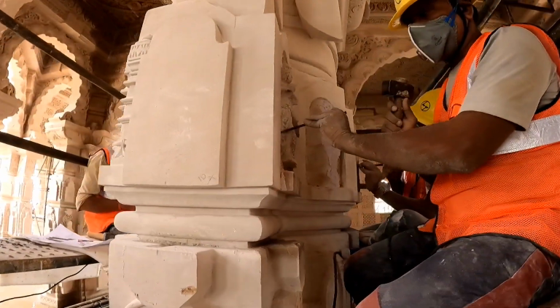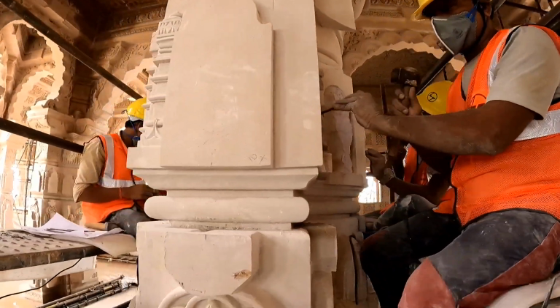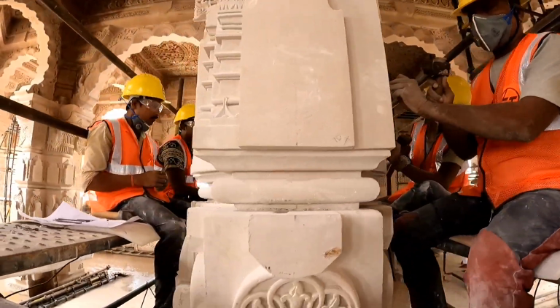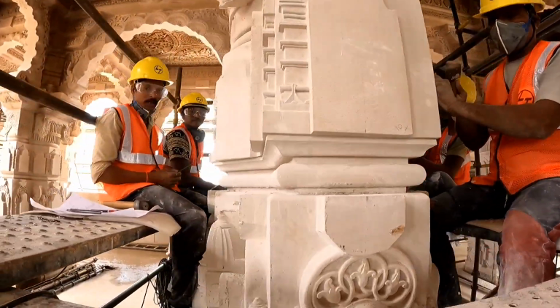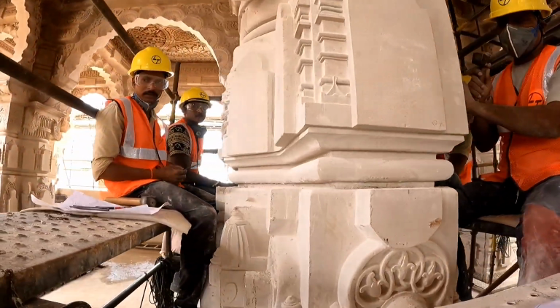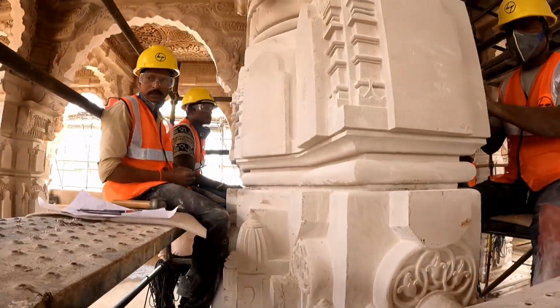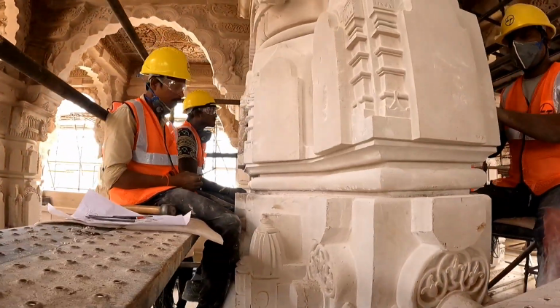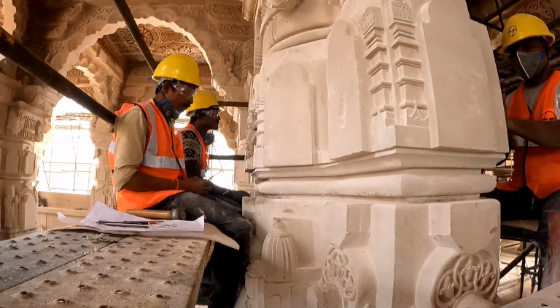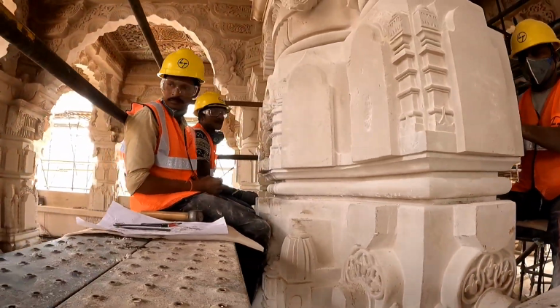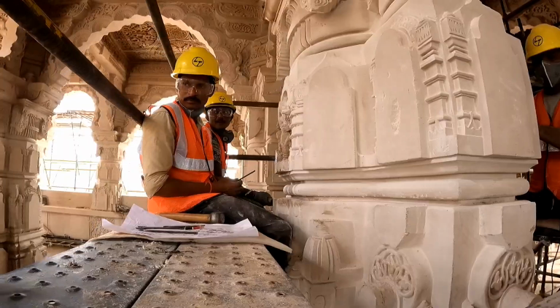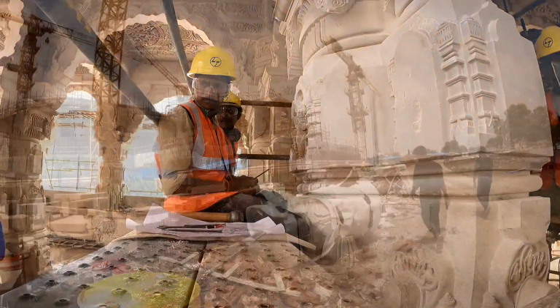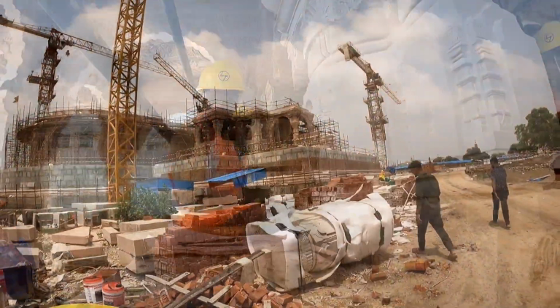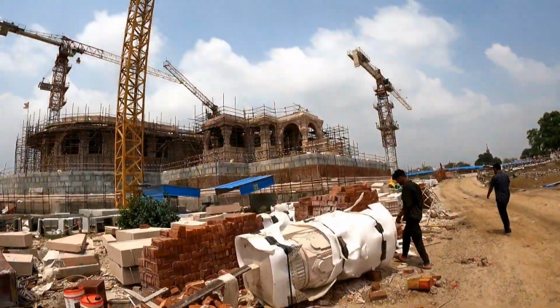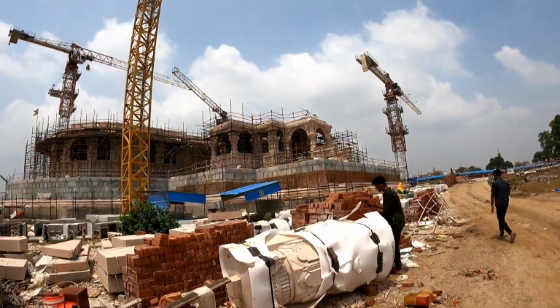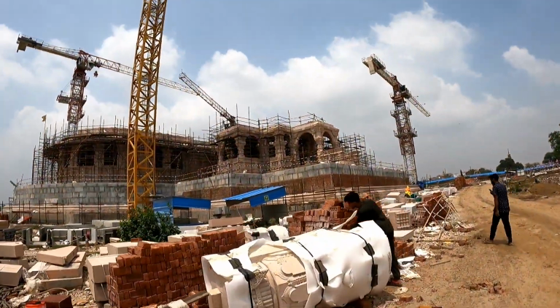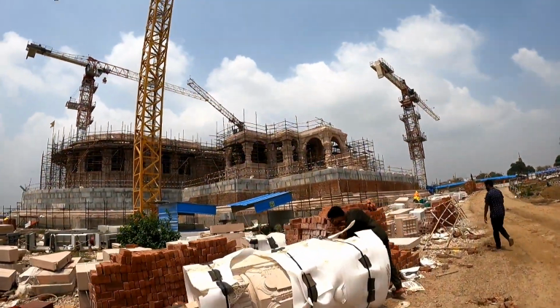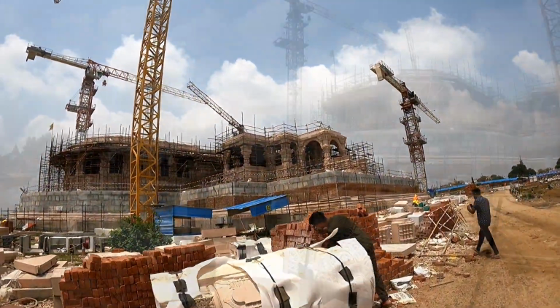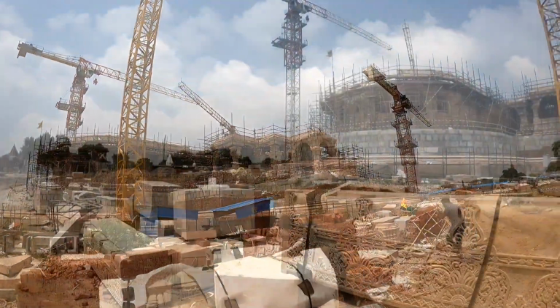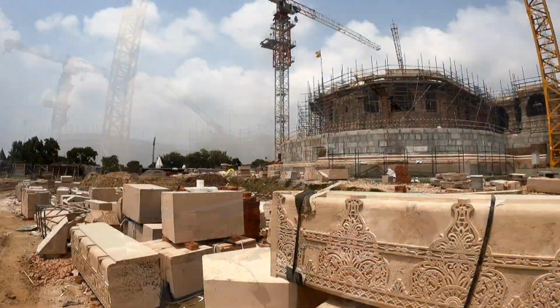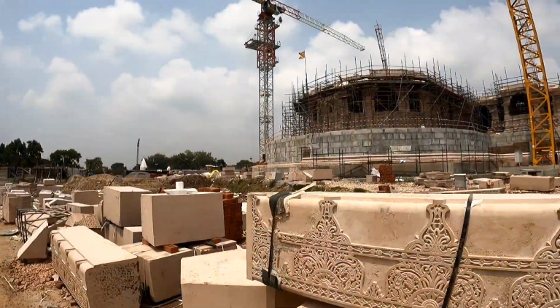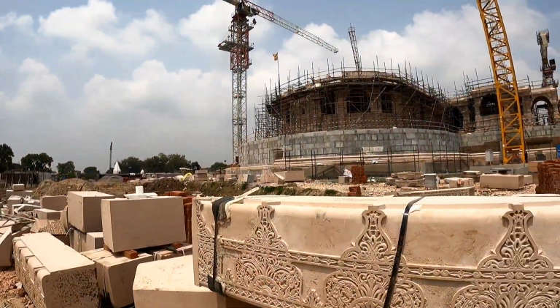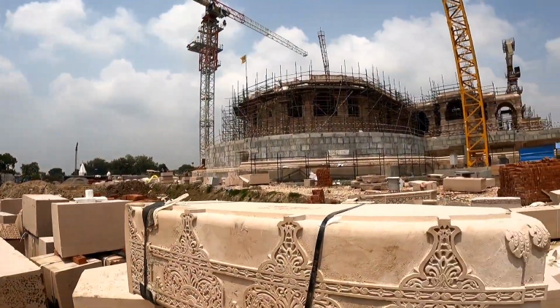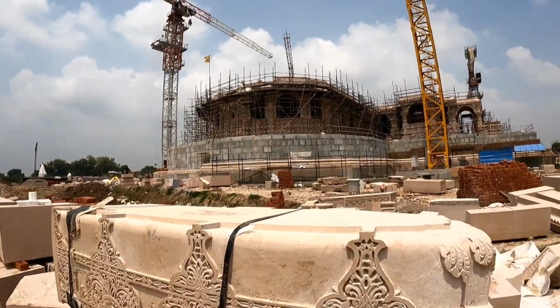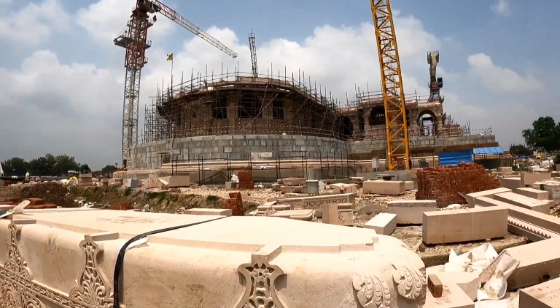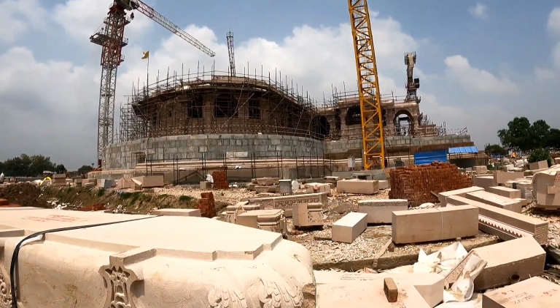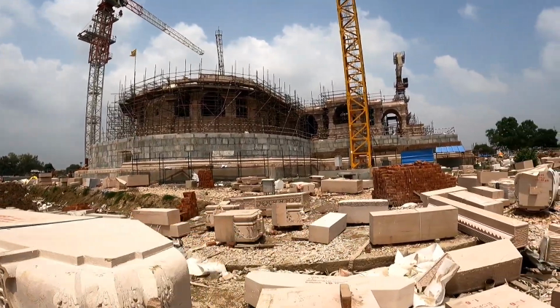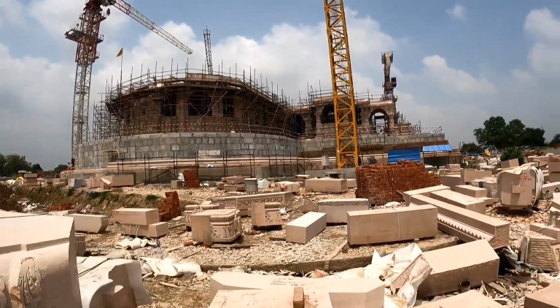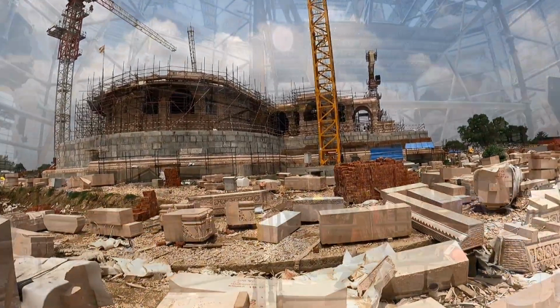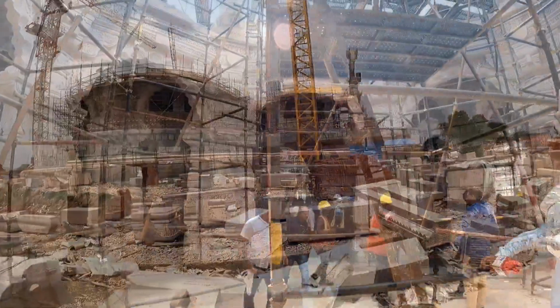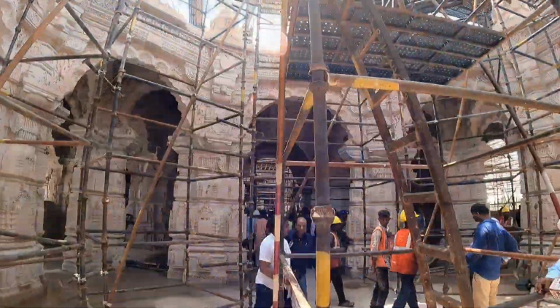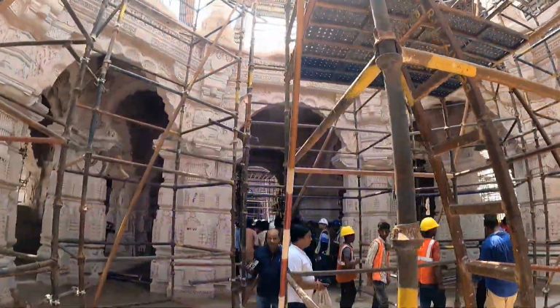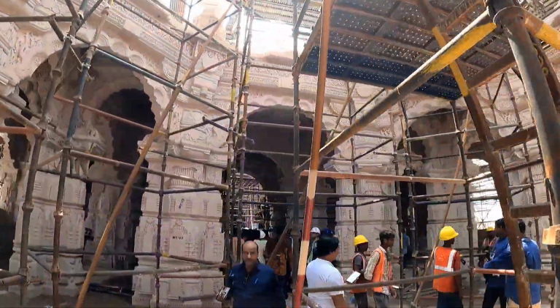If we talk about the Mandir complex after completion of Mandir, its height will be 161 feet, breadth will be 235 feet, and length will be 360 feet, and with total 318 pillars in Mandir complex.